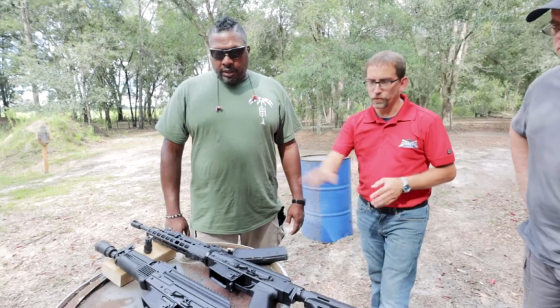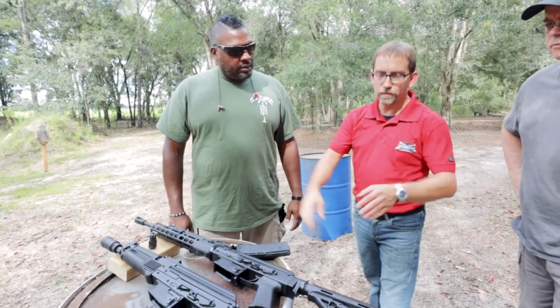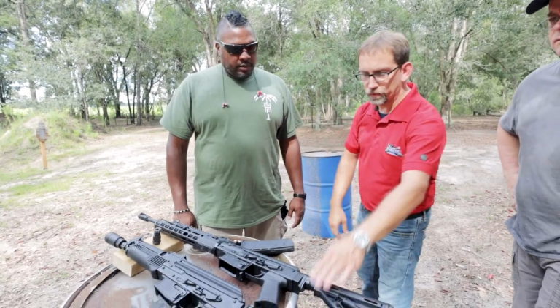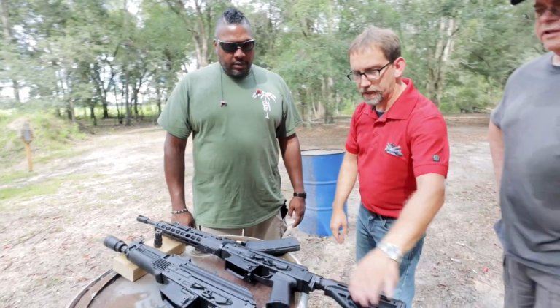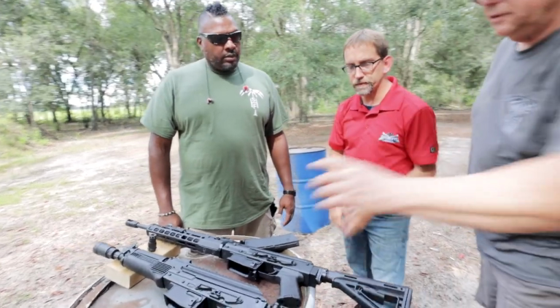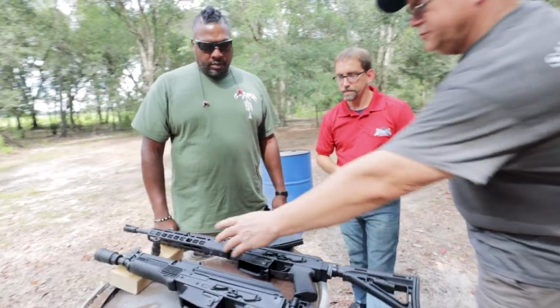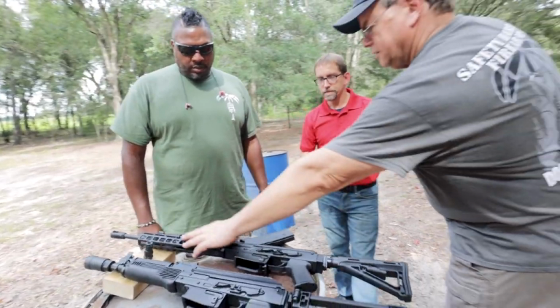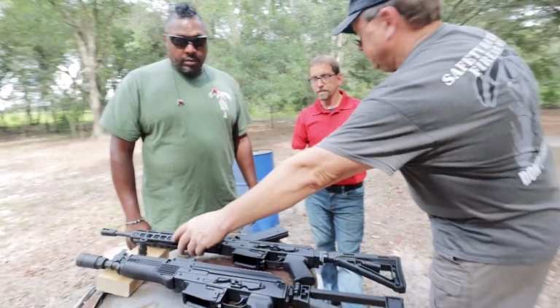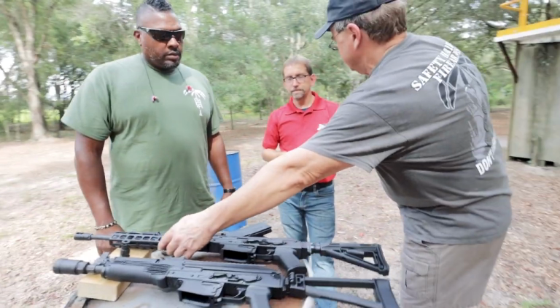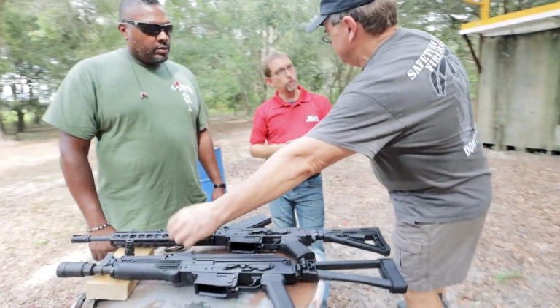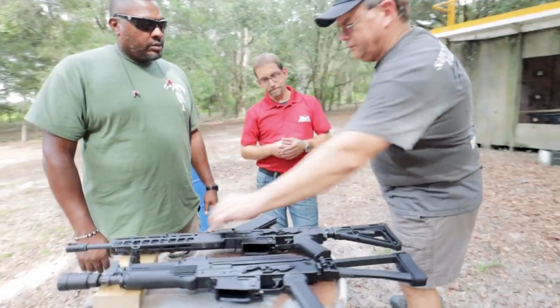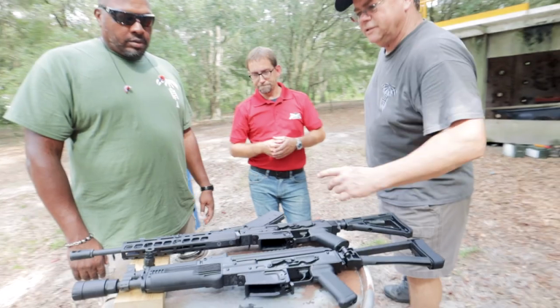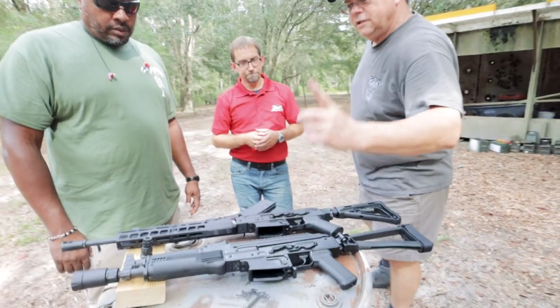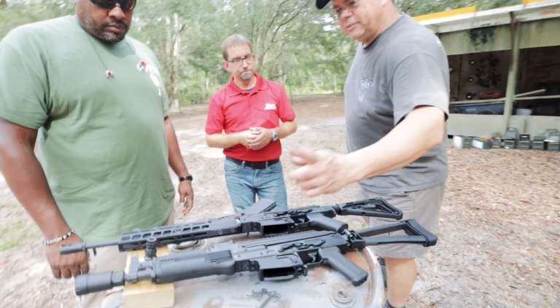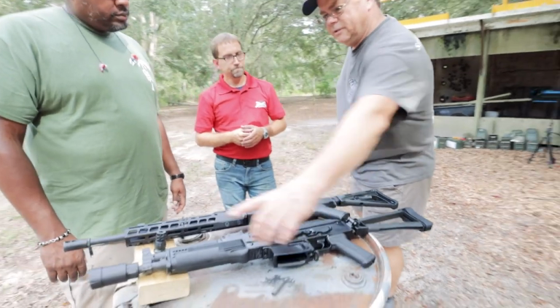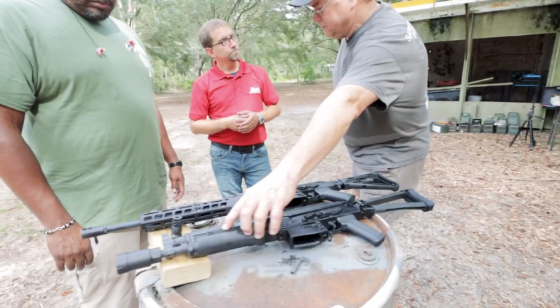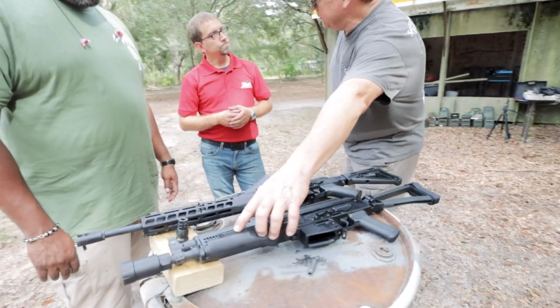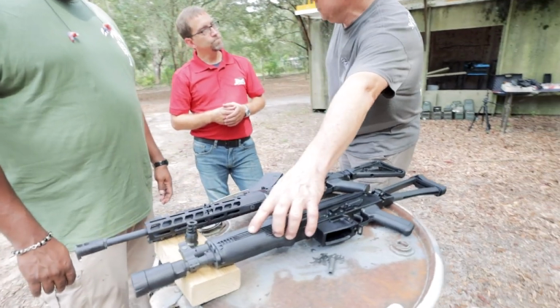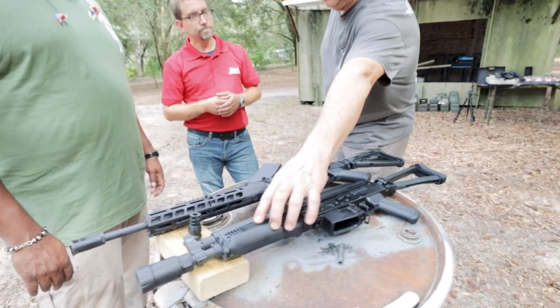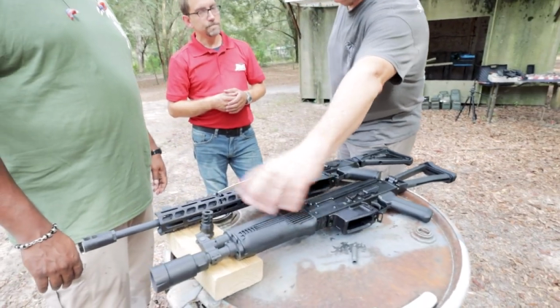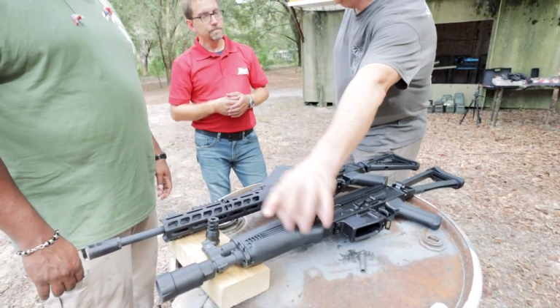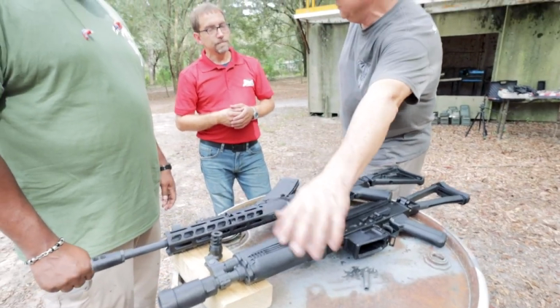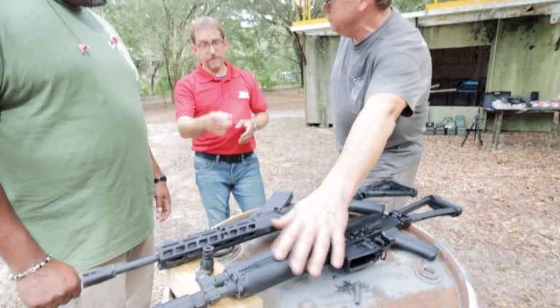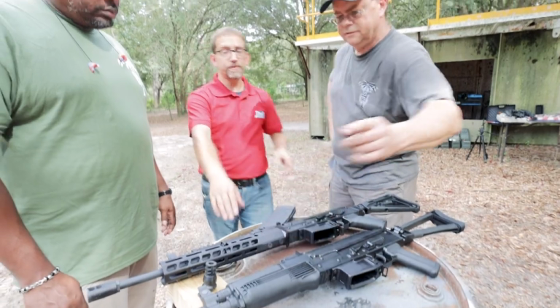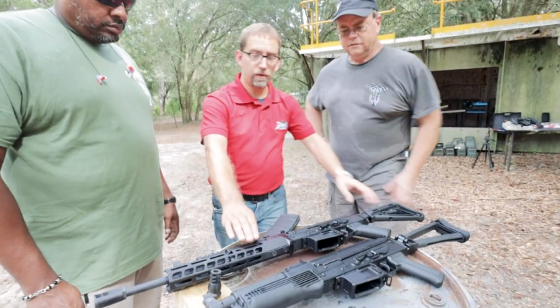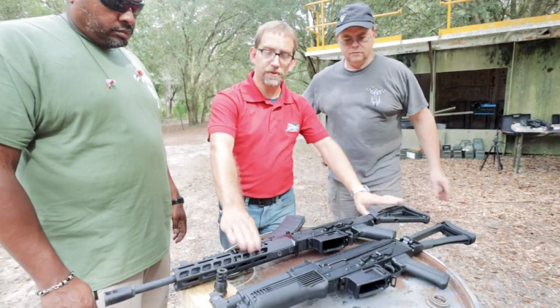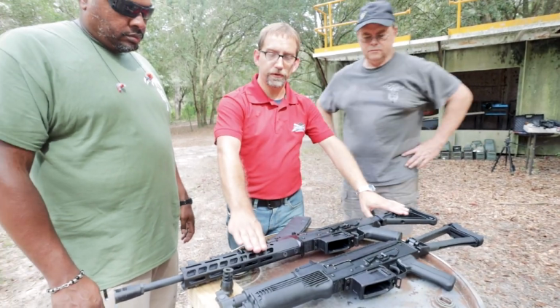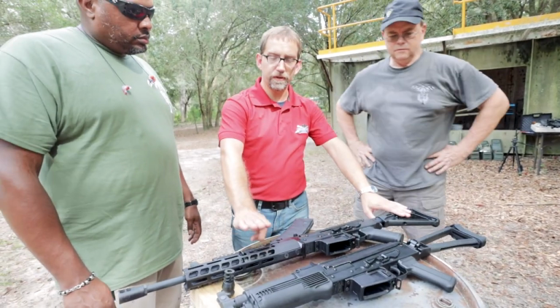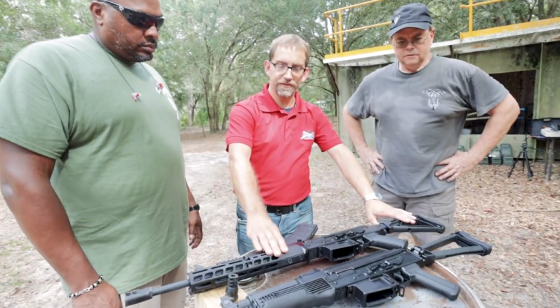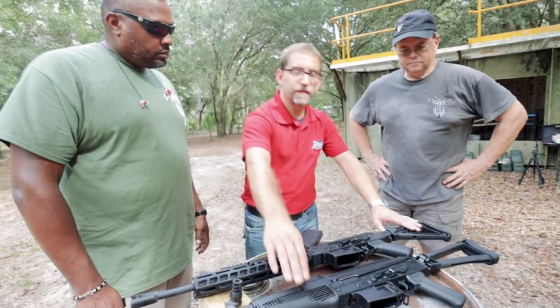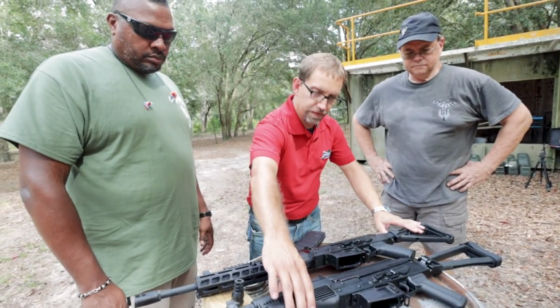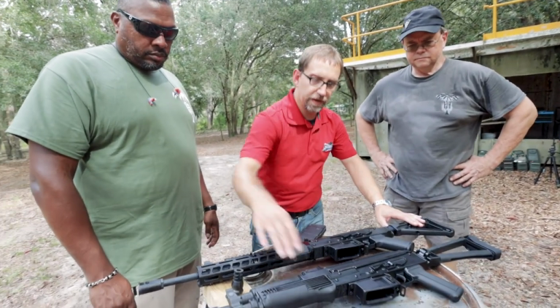With the rail and the M4 stock. And this has an upgraded-type hand guard — SLR. You could probably get it with this type of hand guard too, or it can be used in that style of hand guard also. There is a model on the website currently for sale that does have this style.